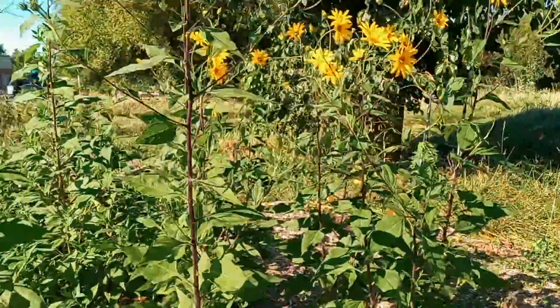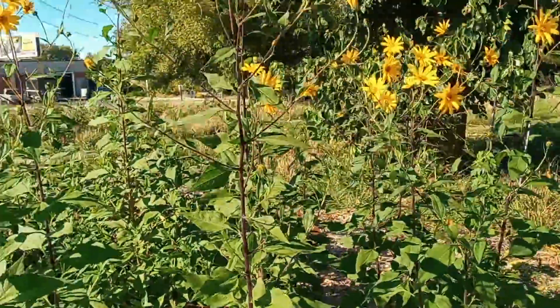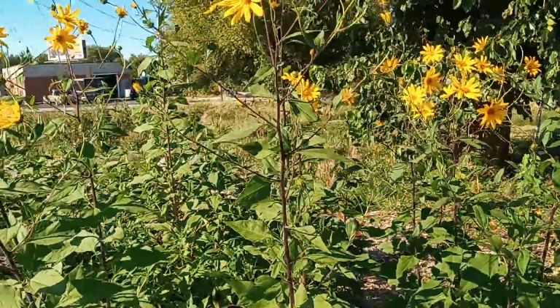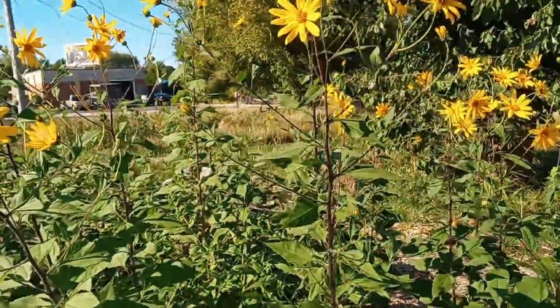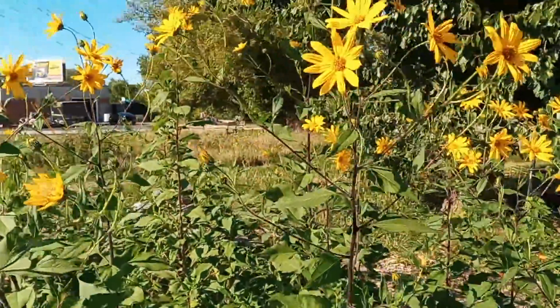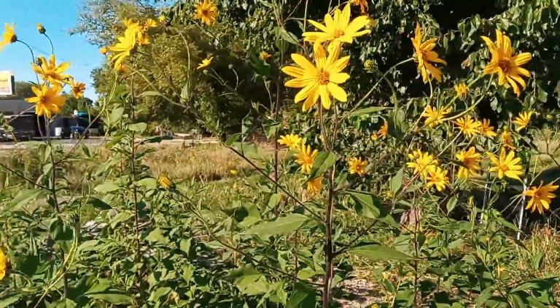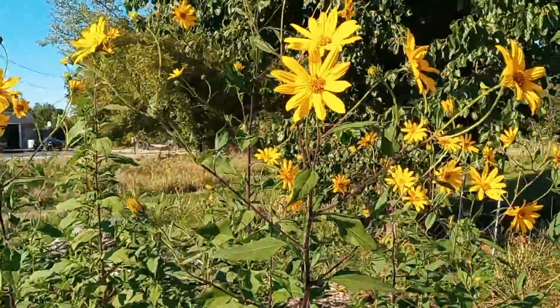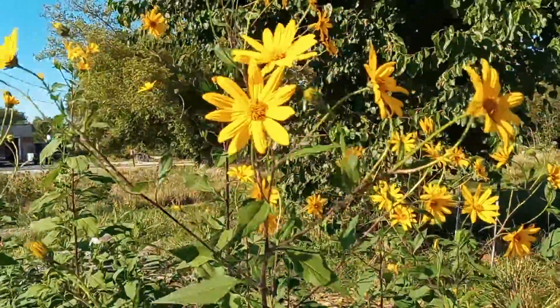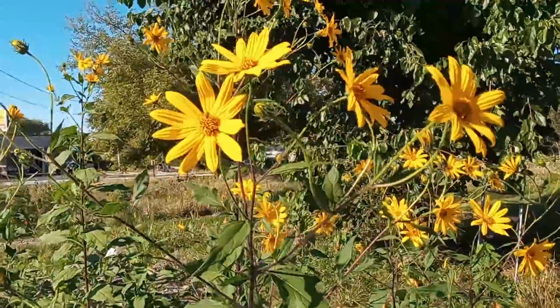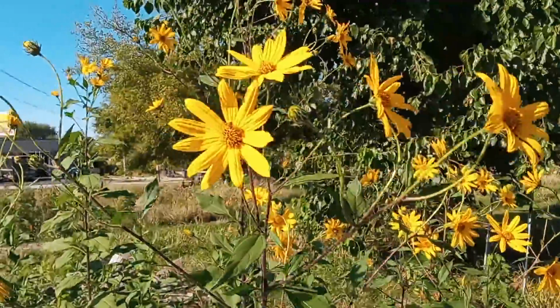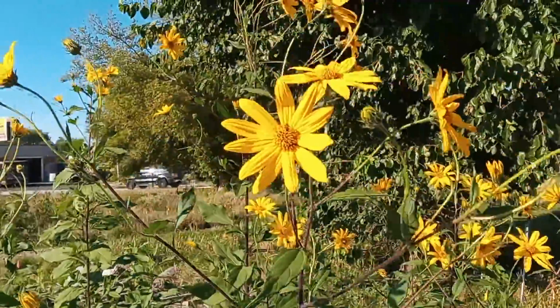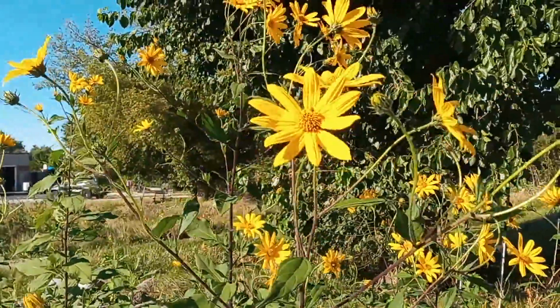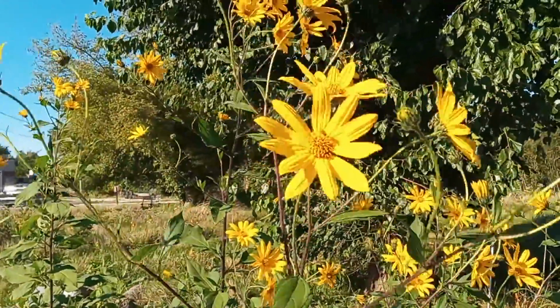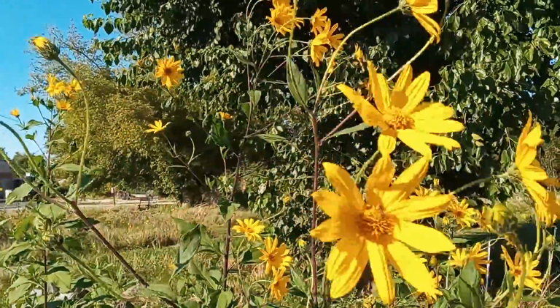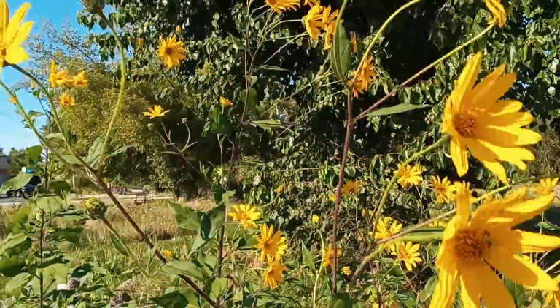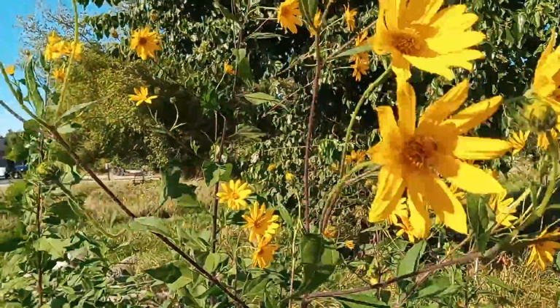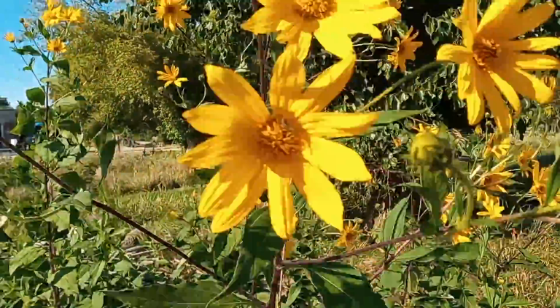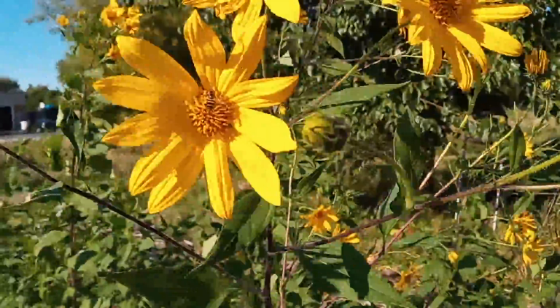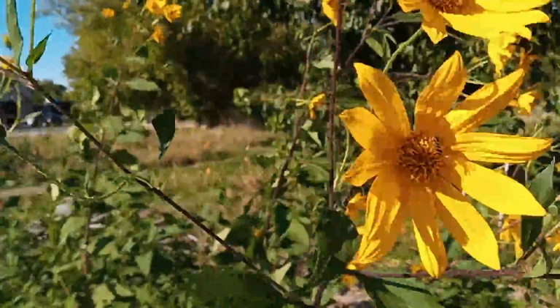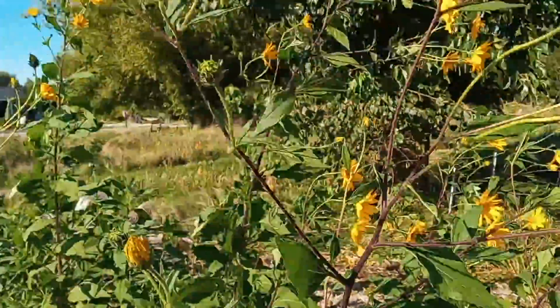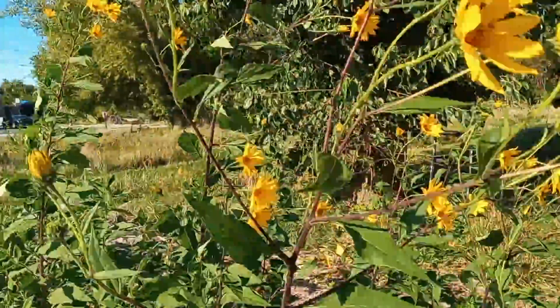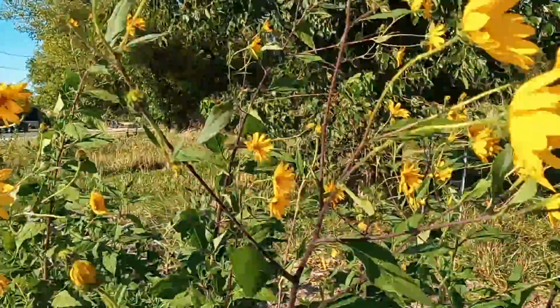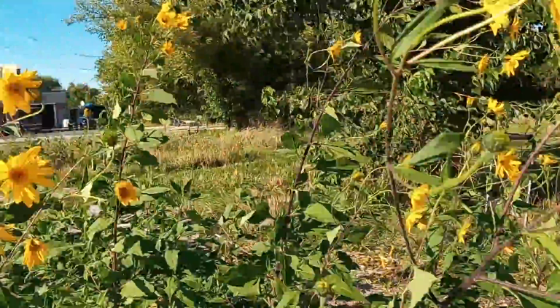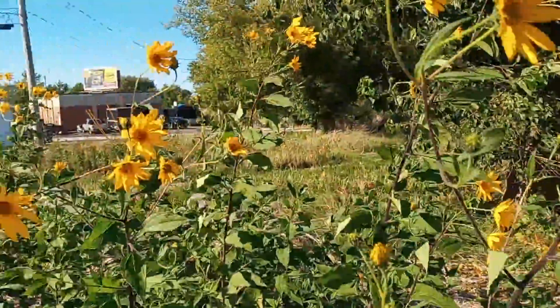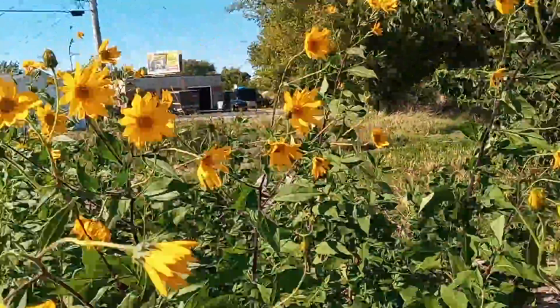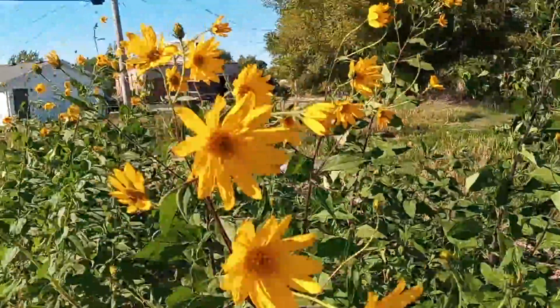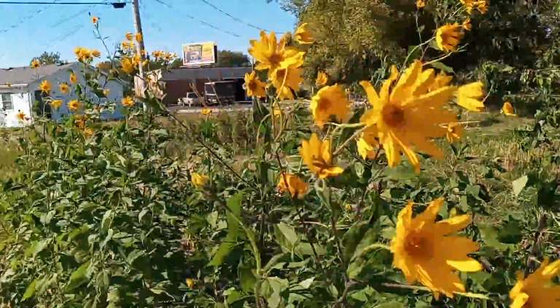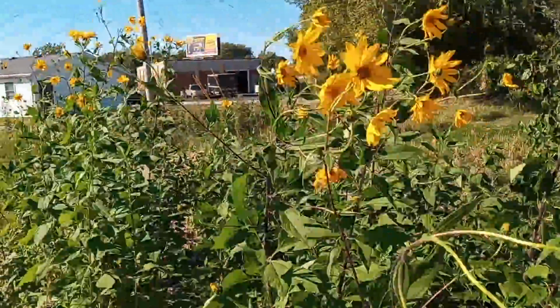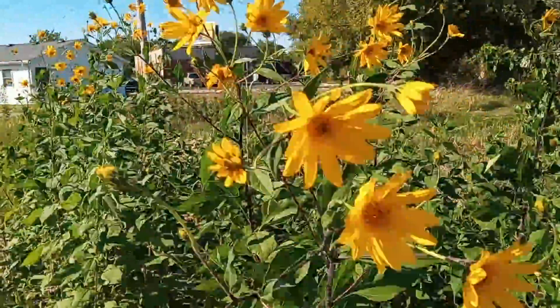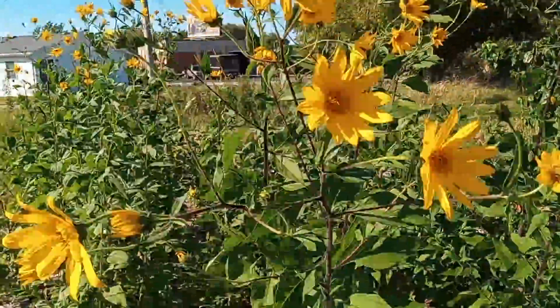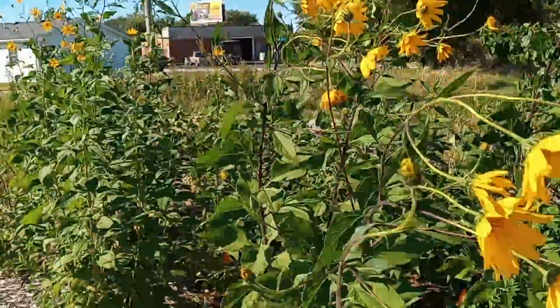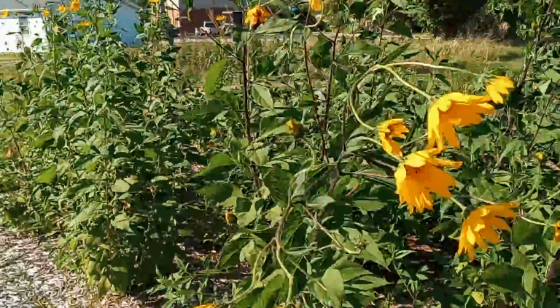Although you can see how big these flowers get, they're part of the sunflower family. But the tubers in the ground are what is actually edible.